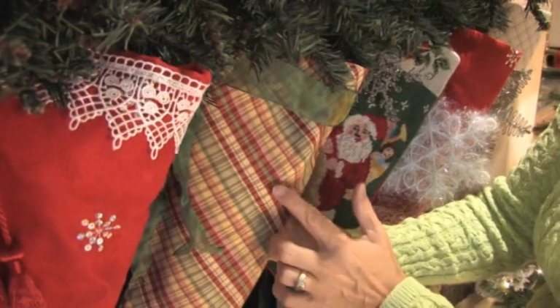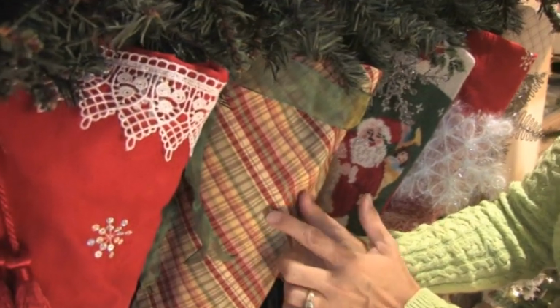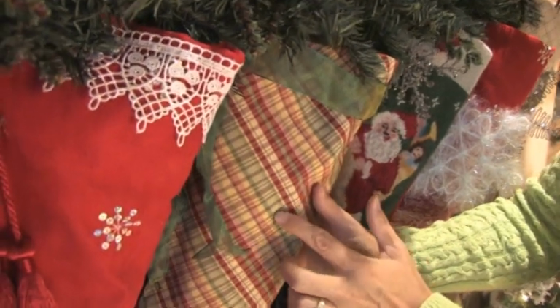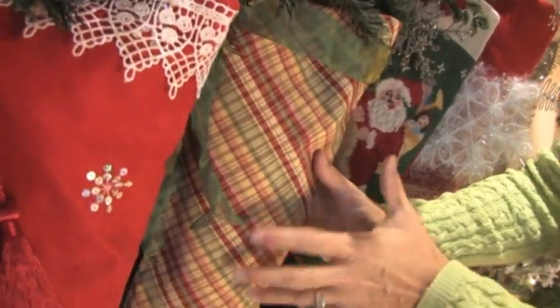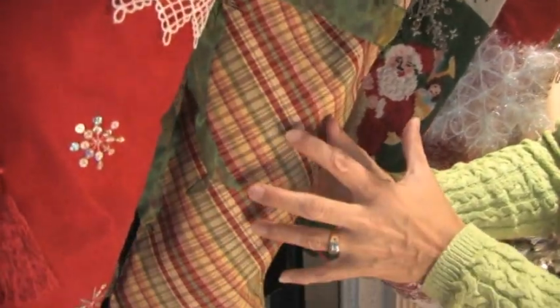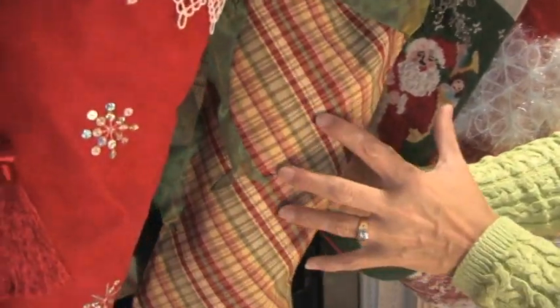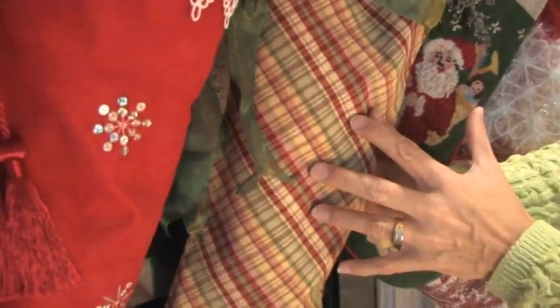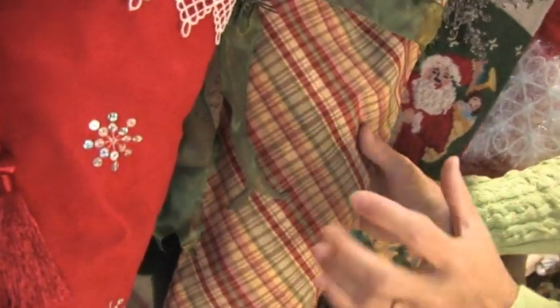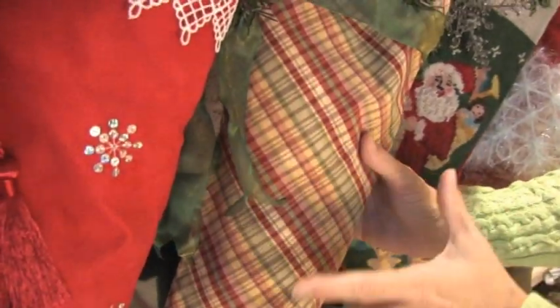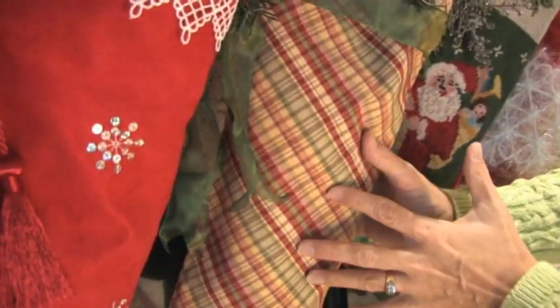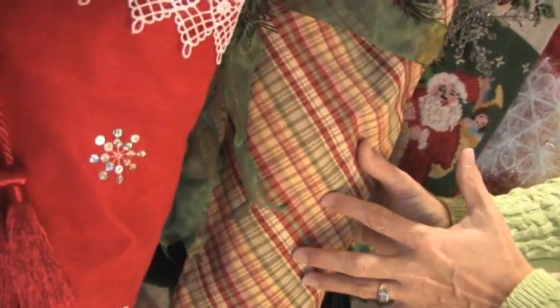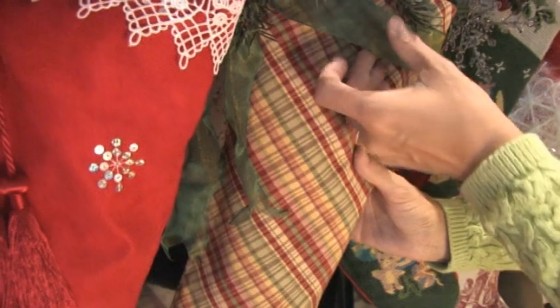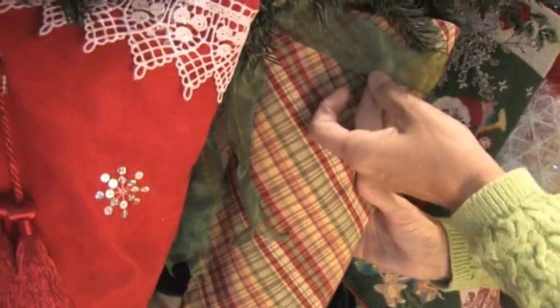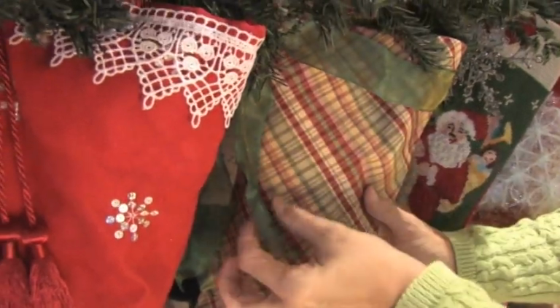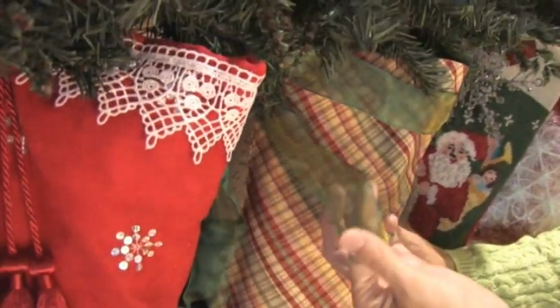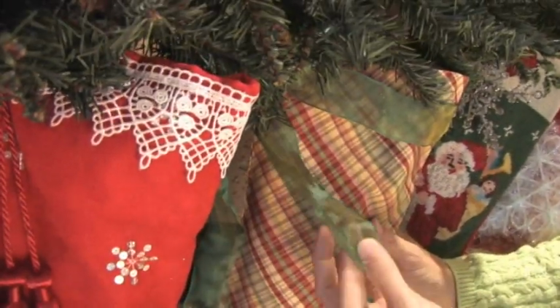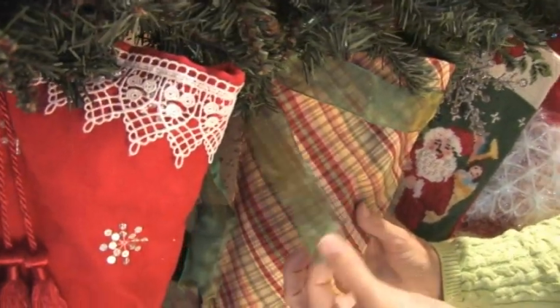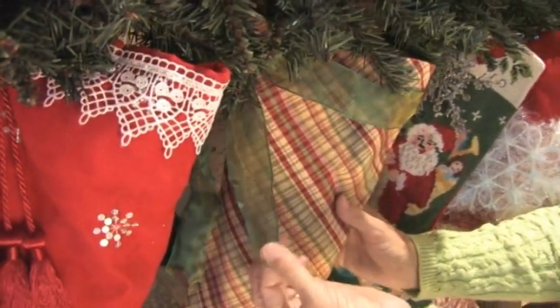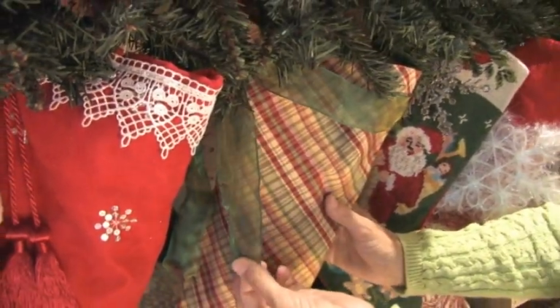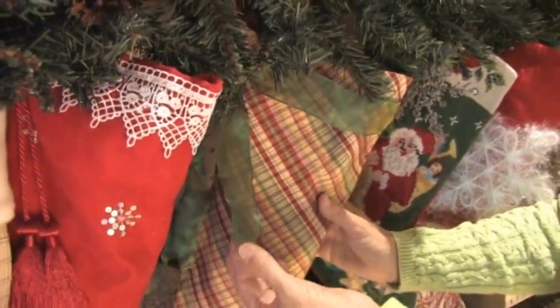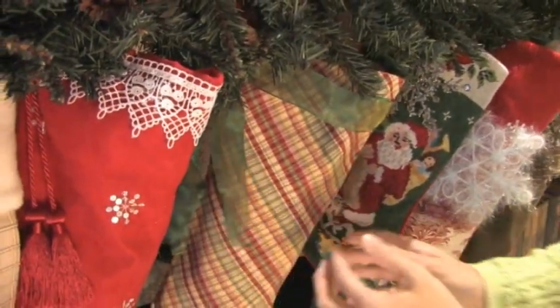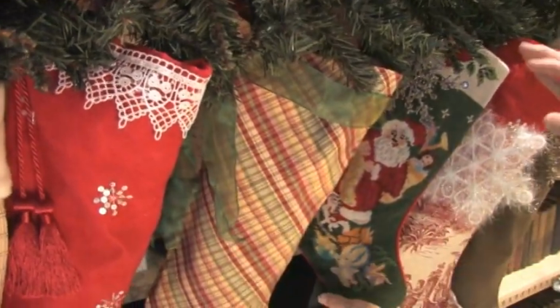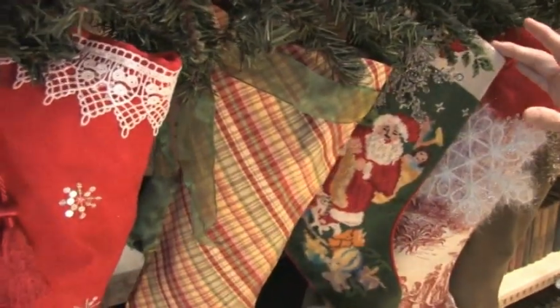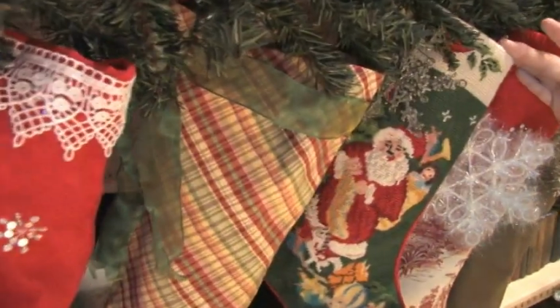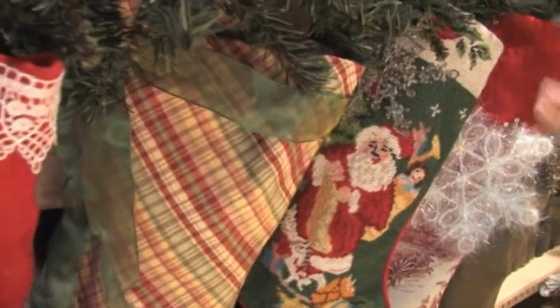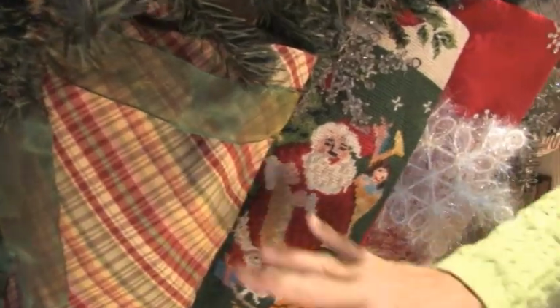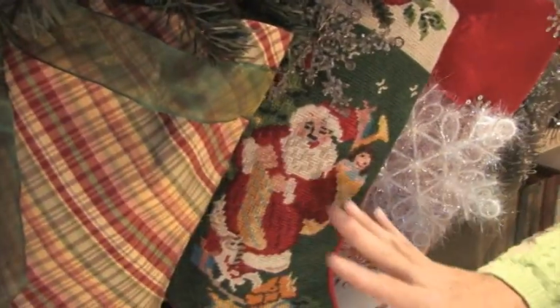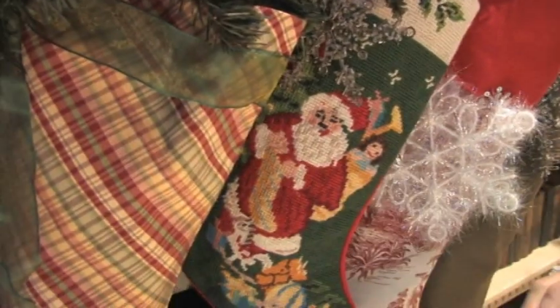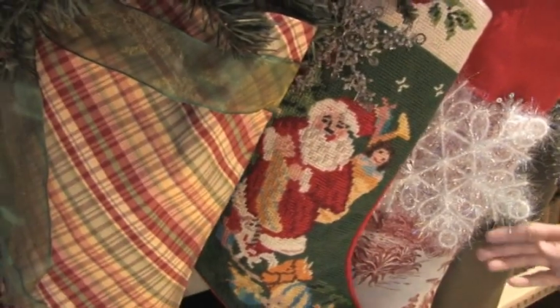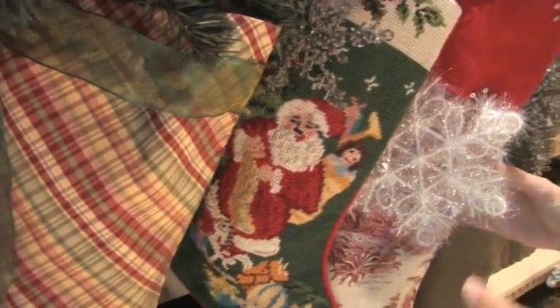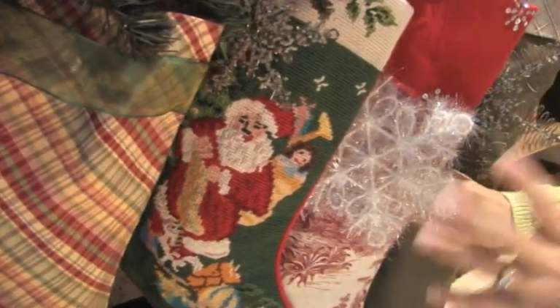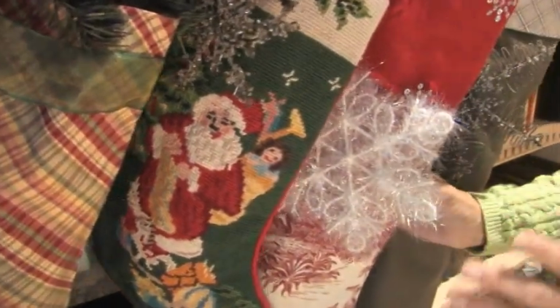I found a pretty silk ribbon too that I added along the top. My Santa needlepoint blends beautifully with everything.